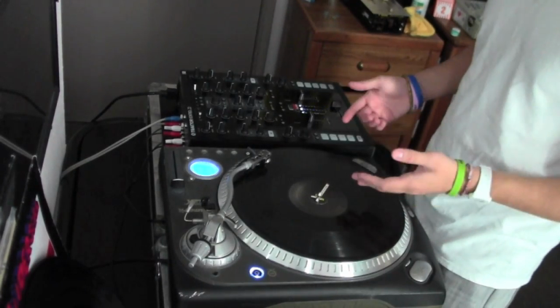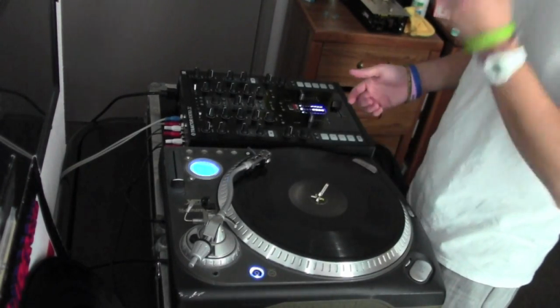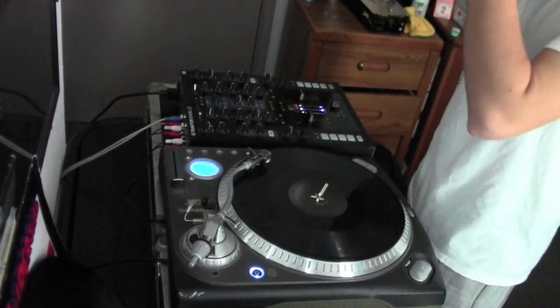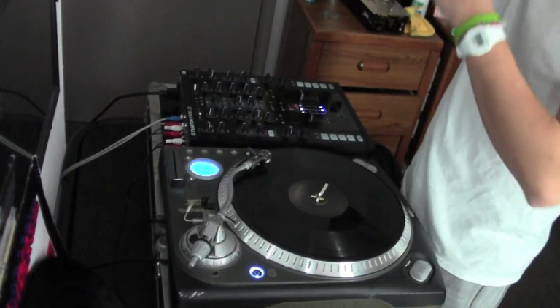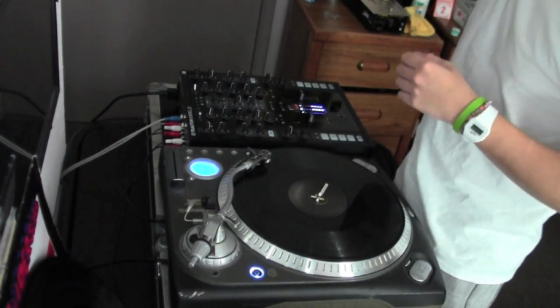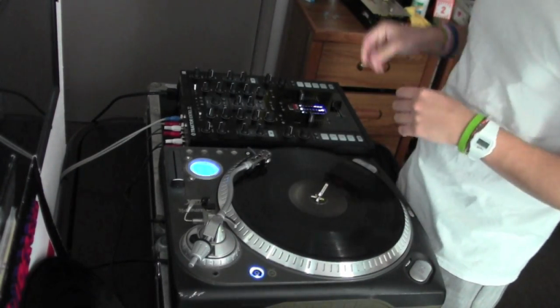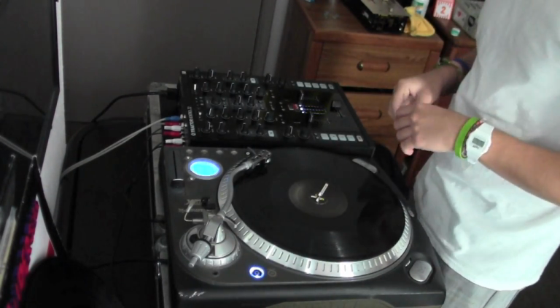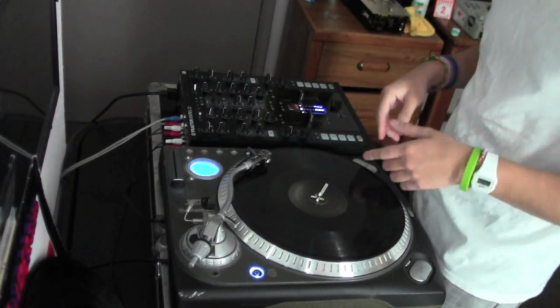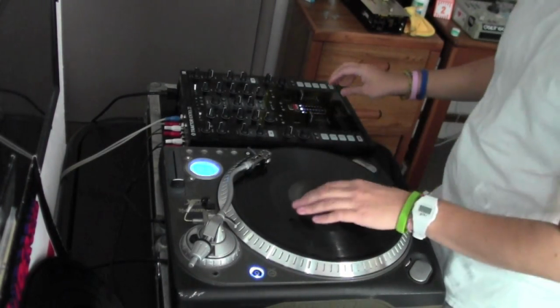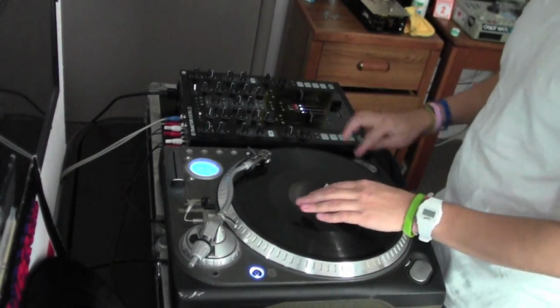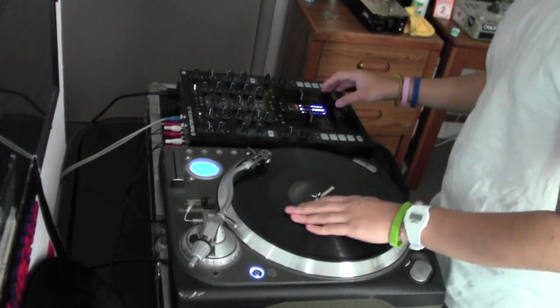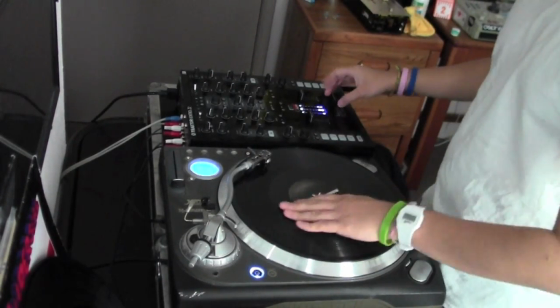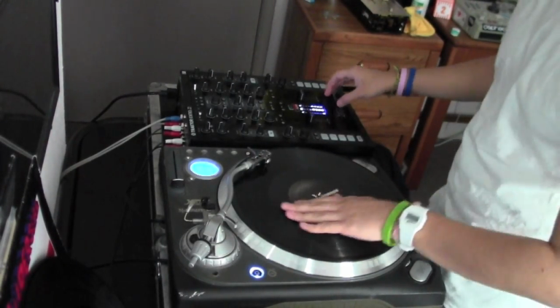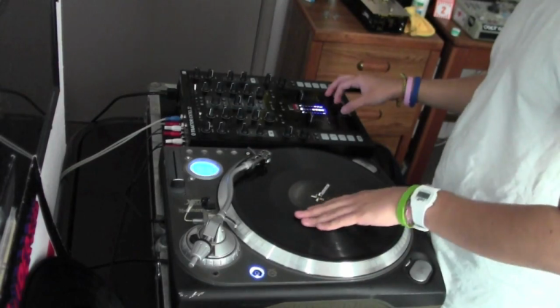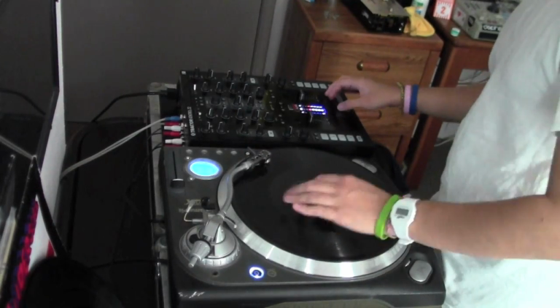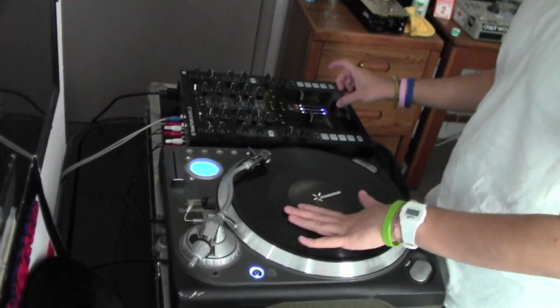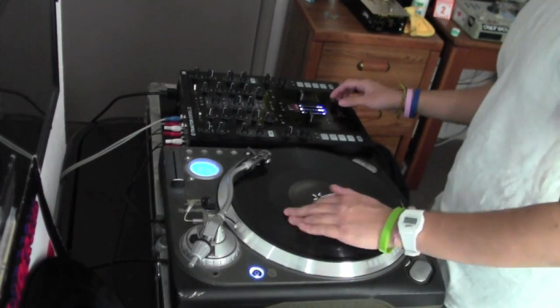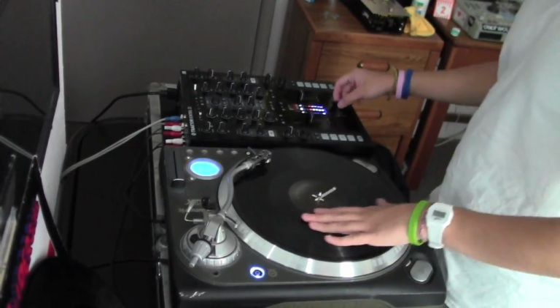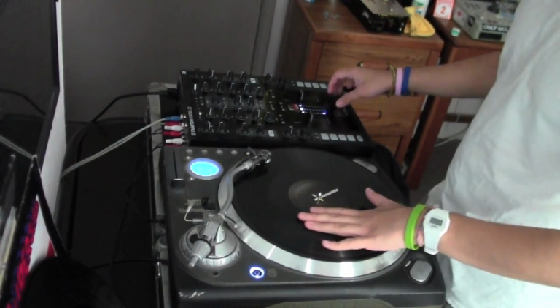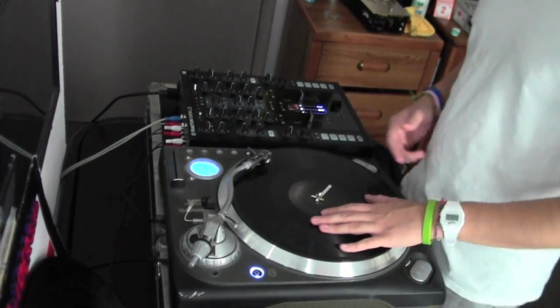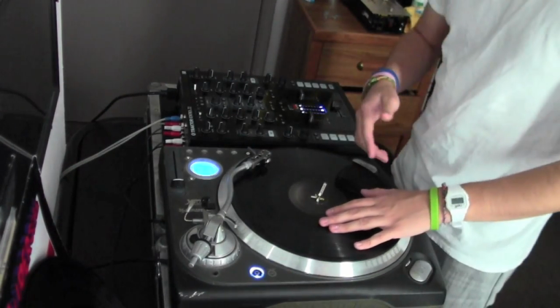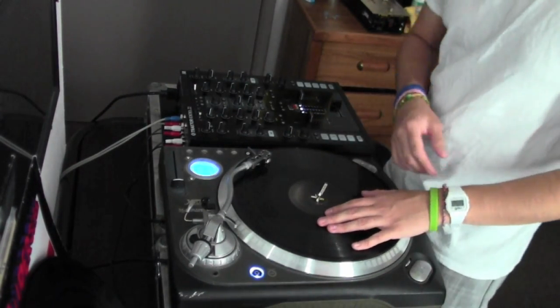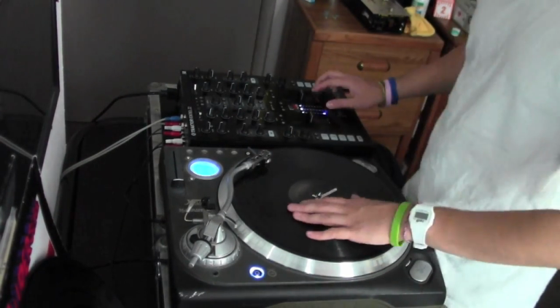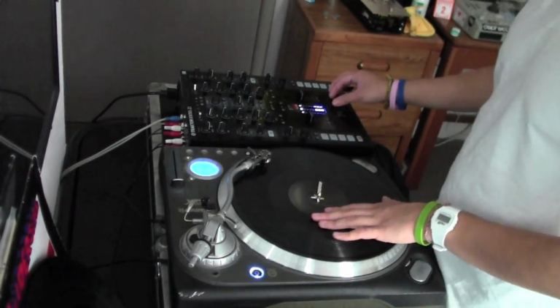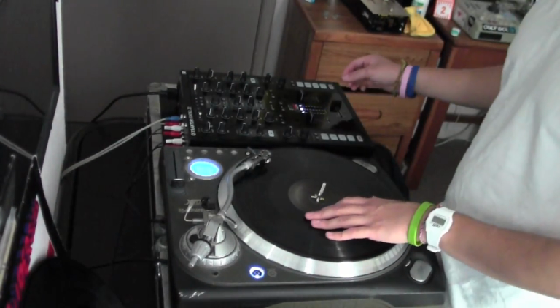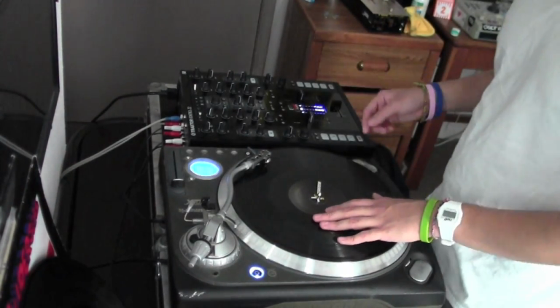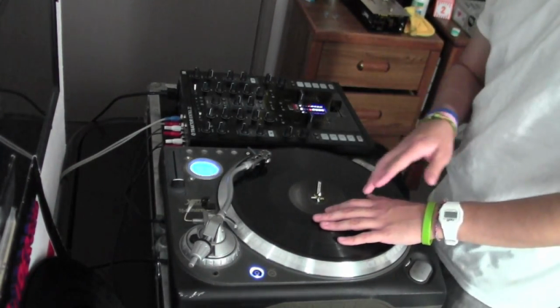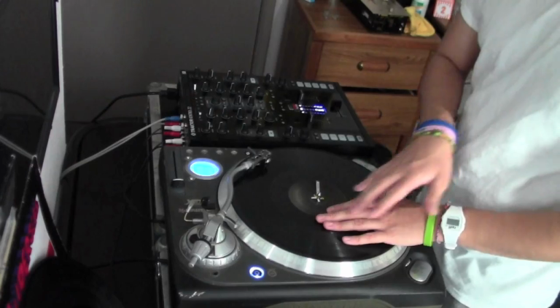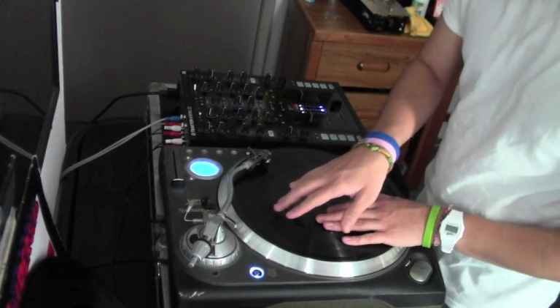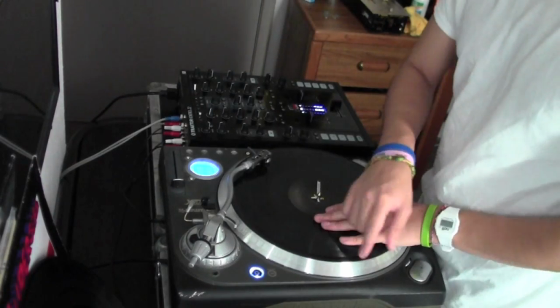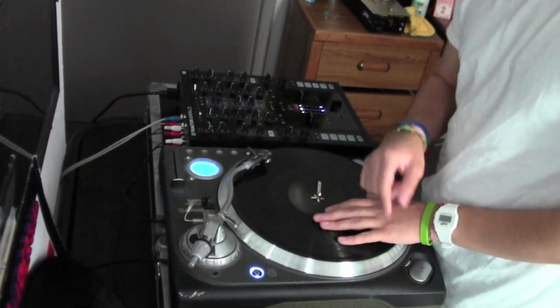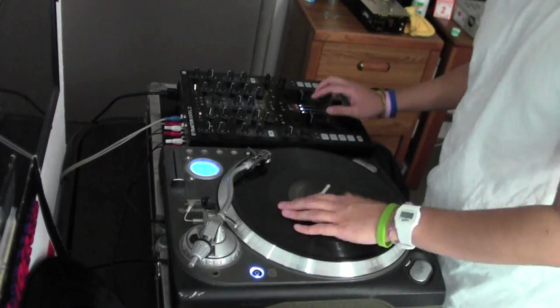Right there, what I did — I just did some chirps. I do this tear combo where I open the fader and move the record forward and then I pop it back twice.